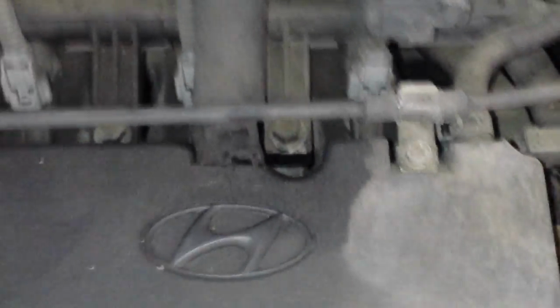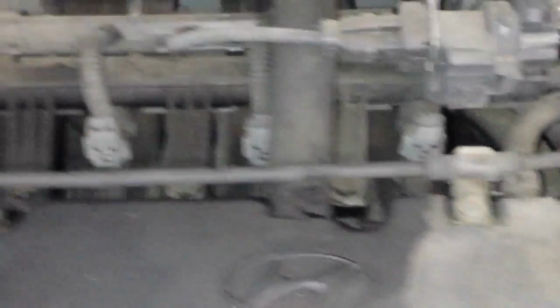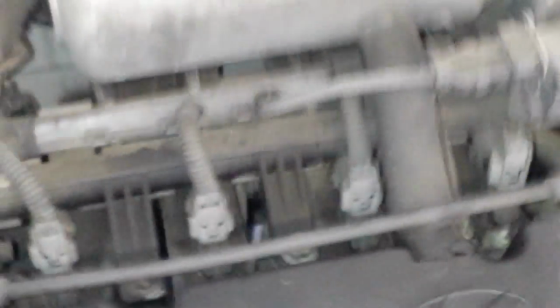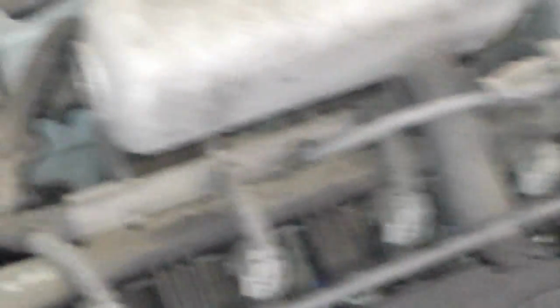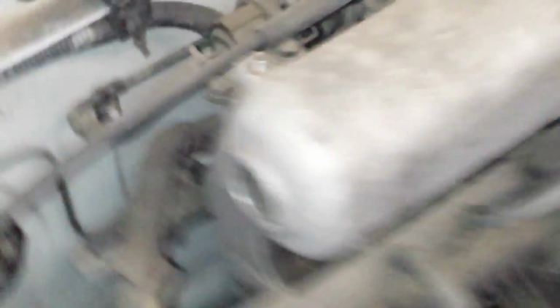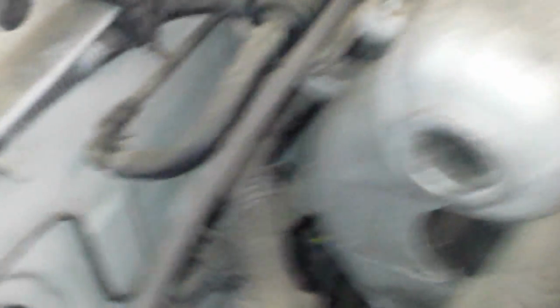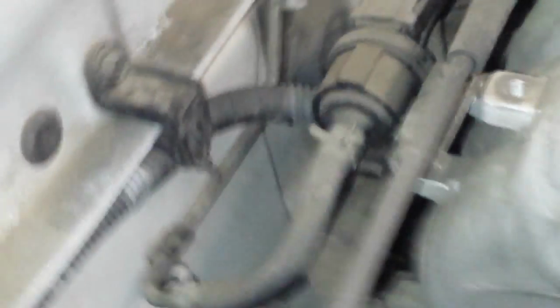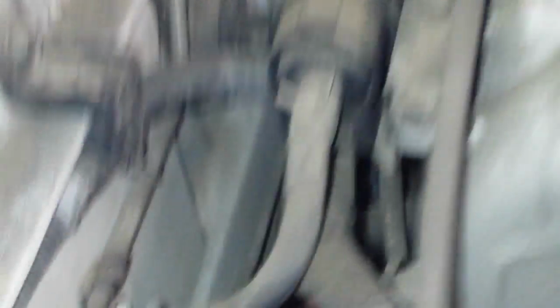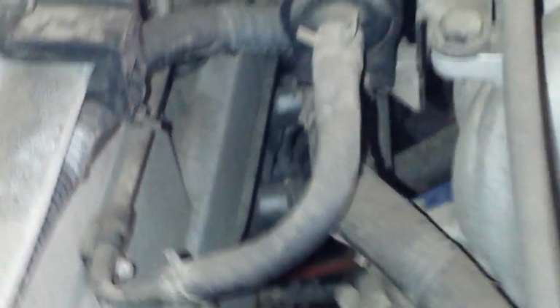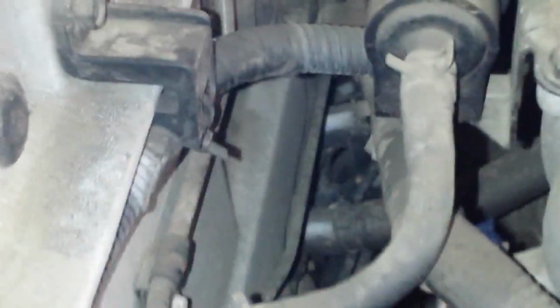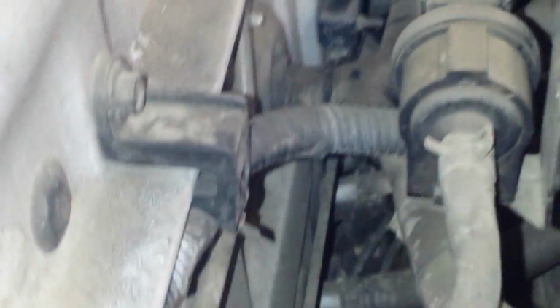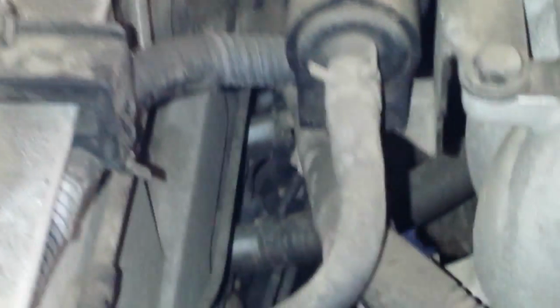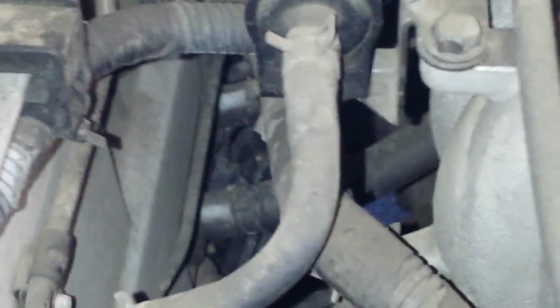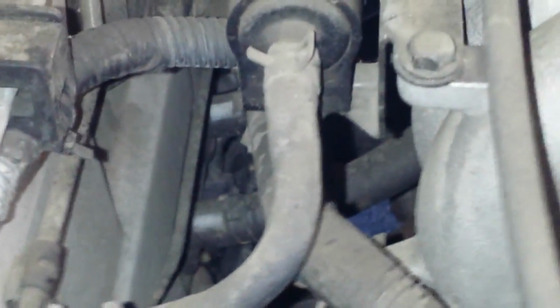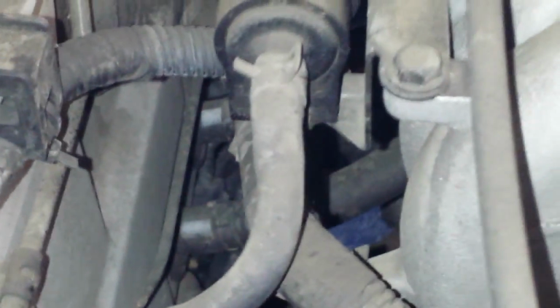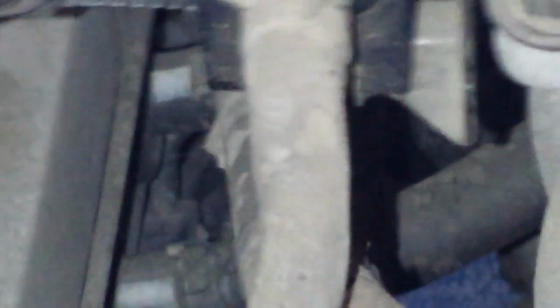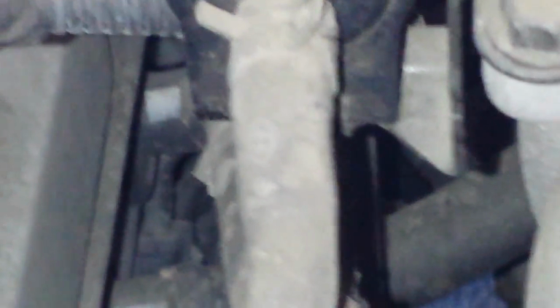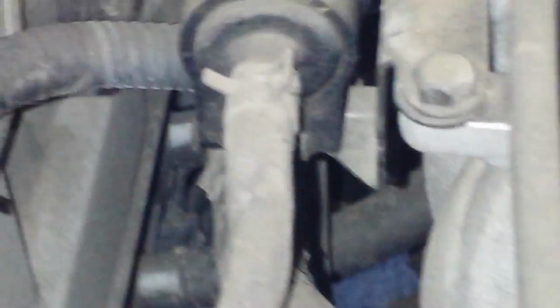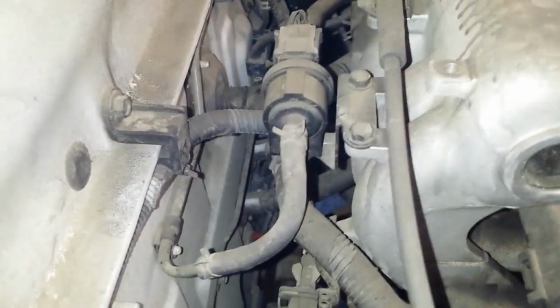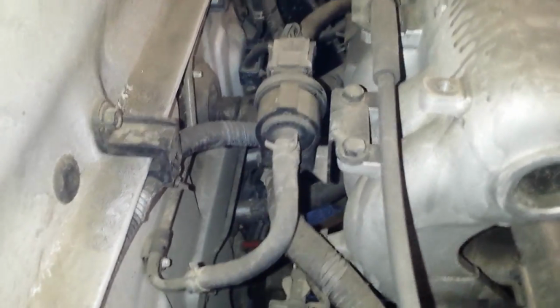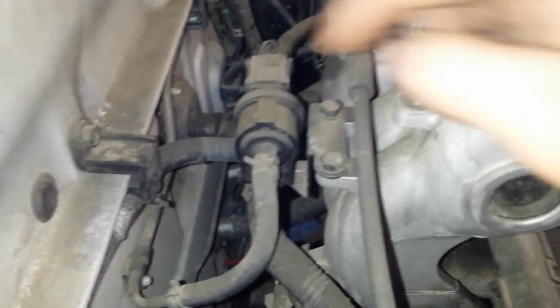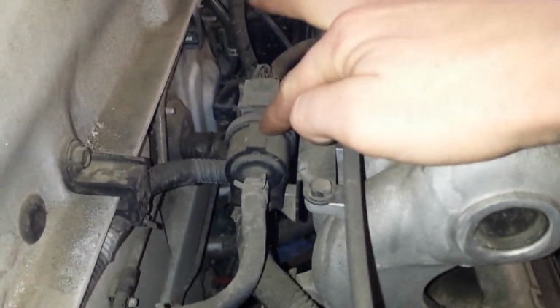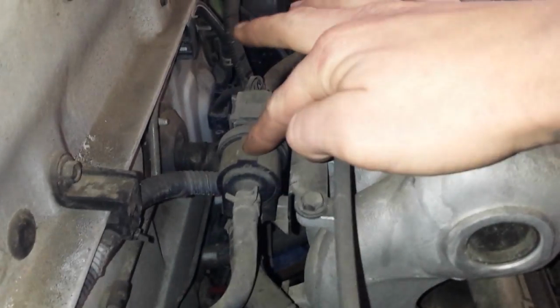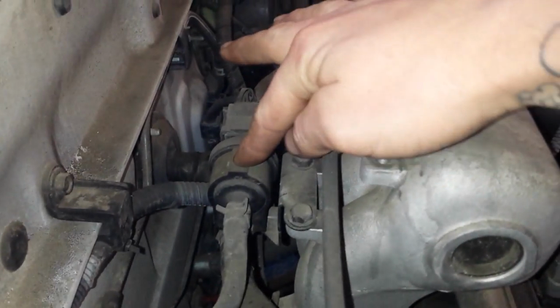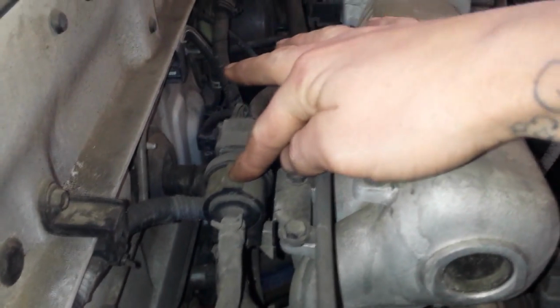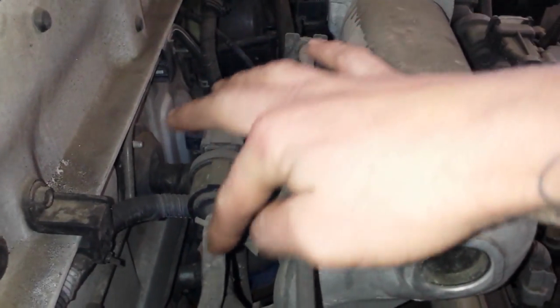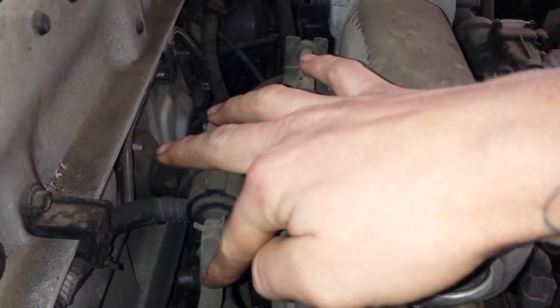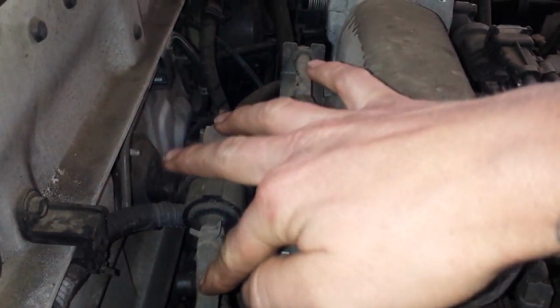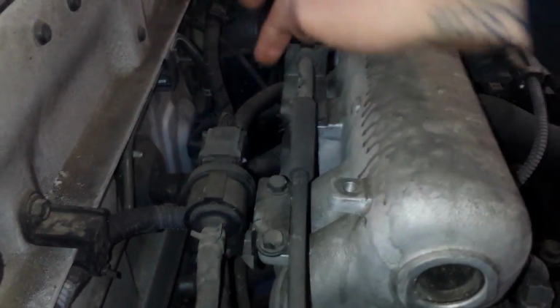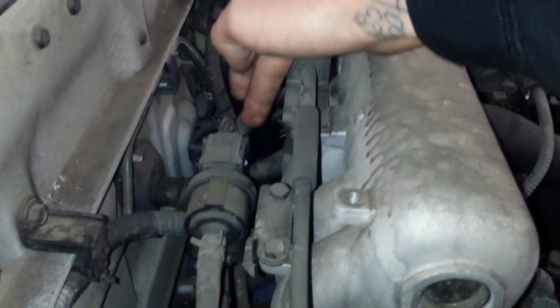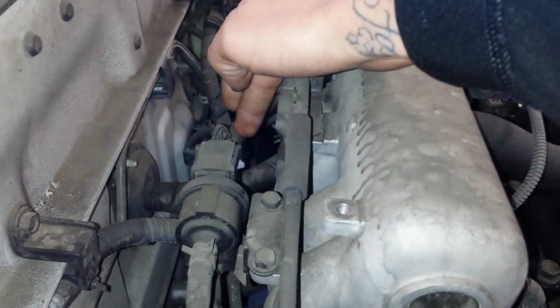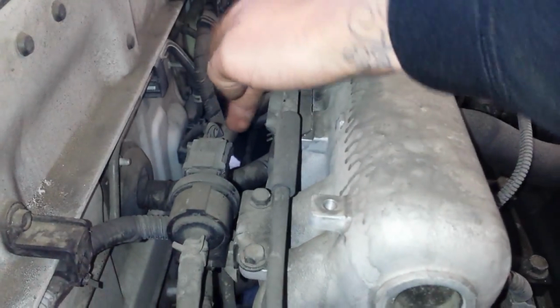The EVAP canister vent solenoid is on the firewall — this one right here. This hose goes down to the canister, and this one goes to the intake.